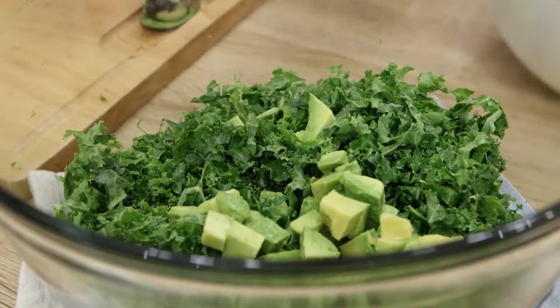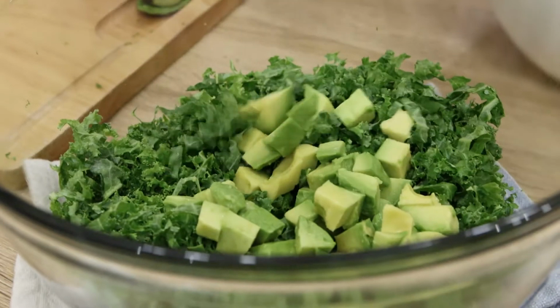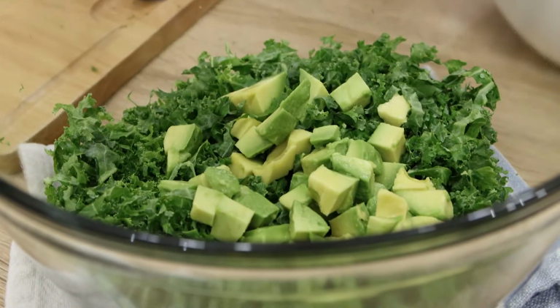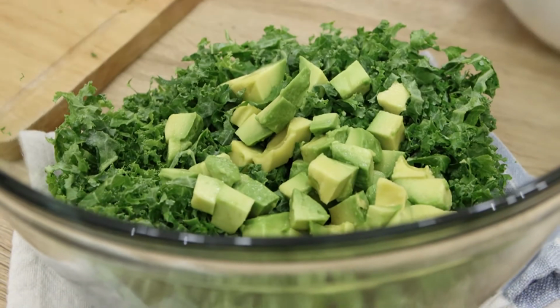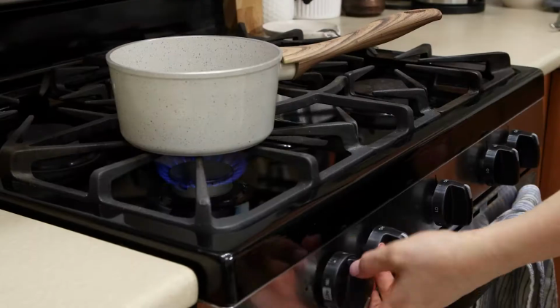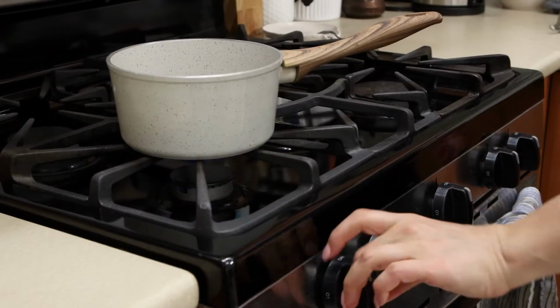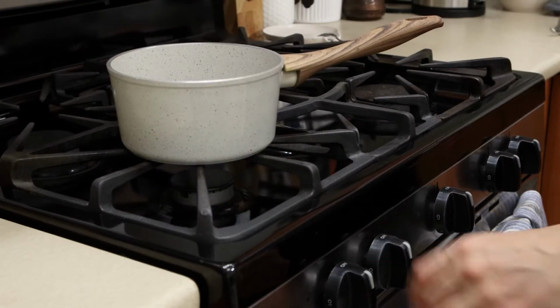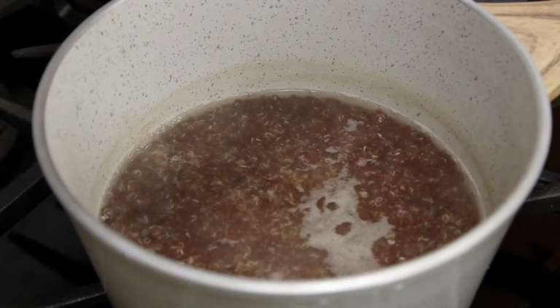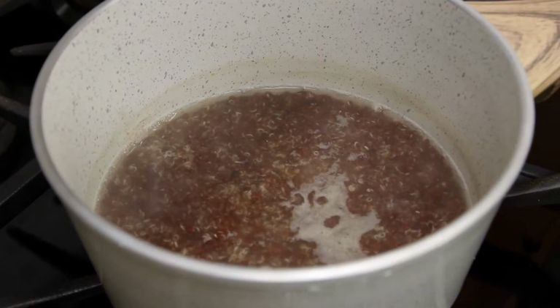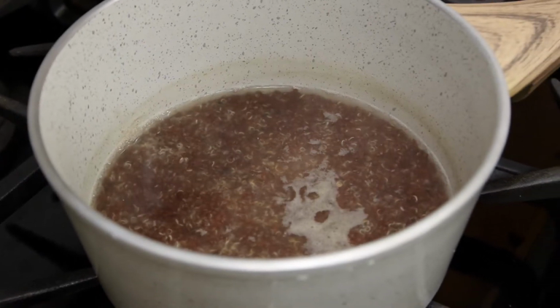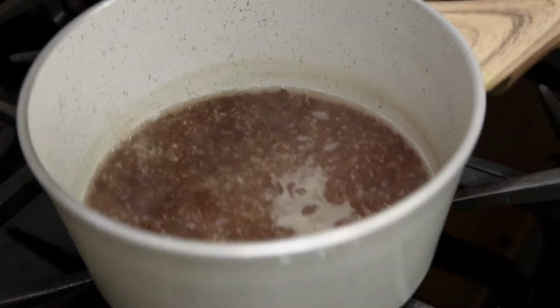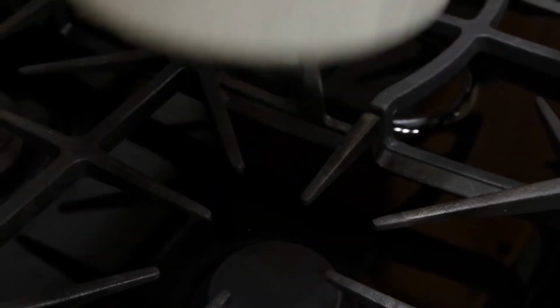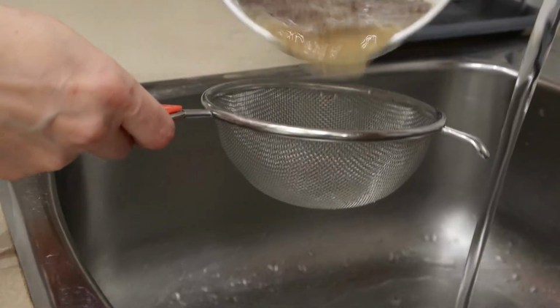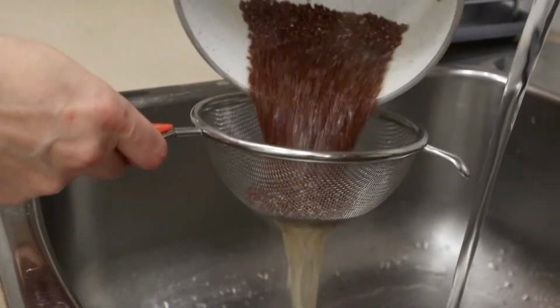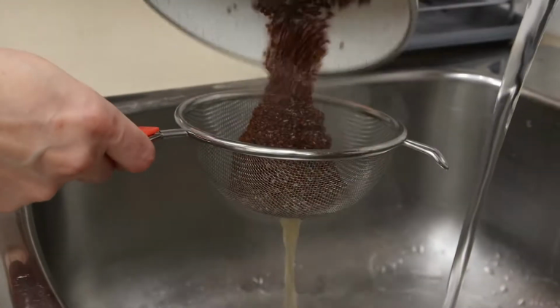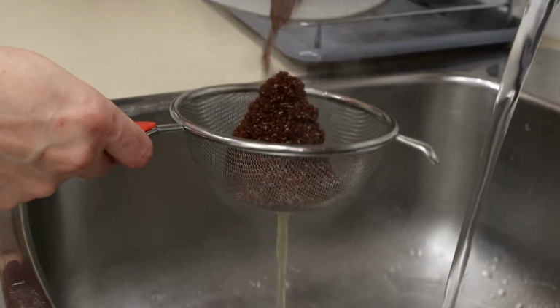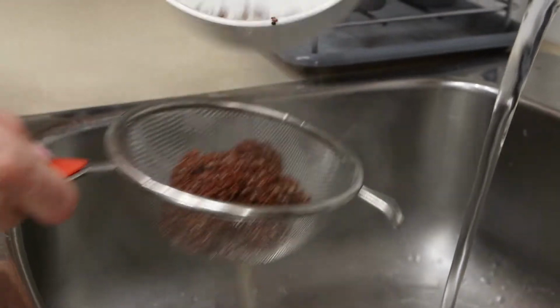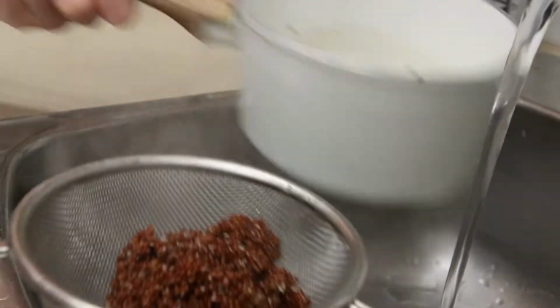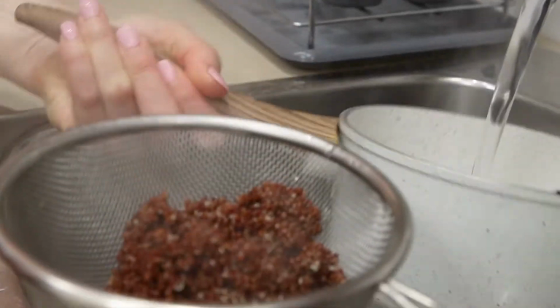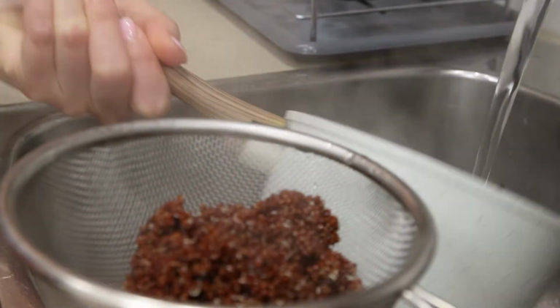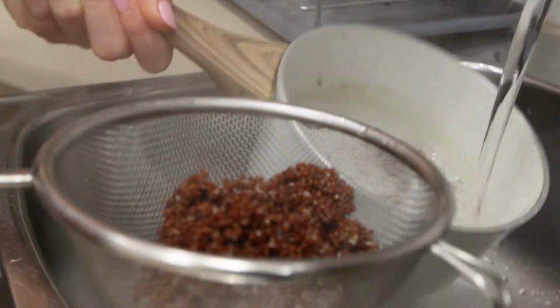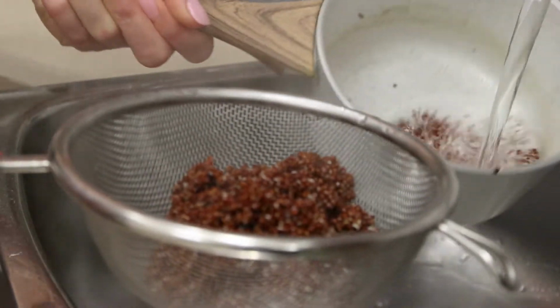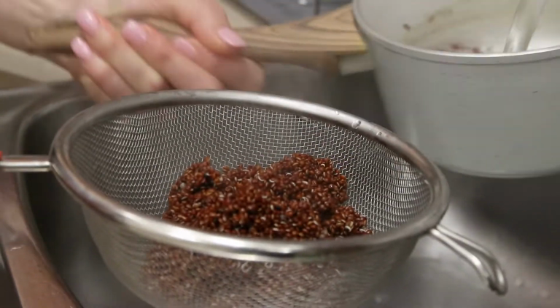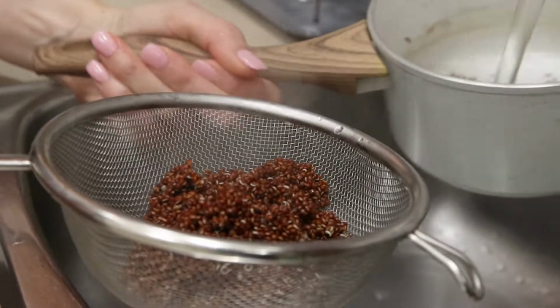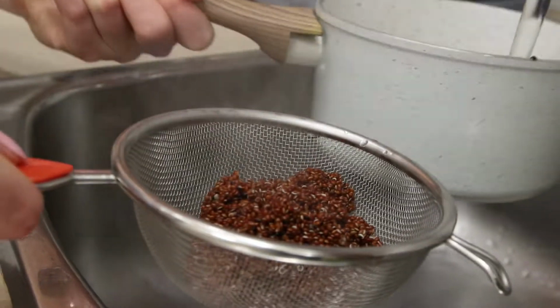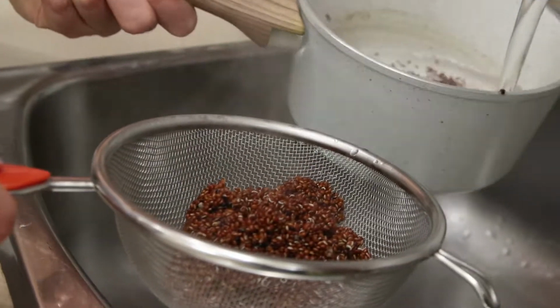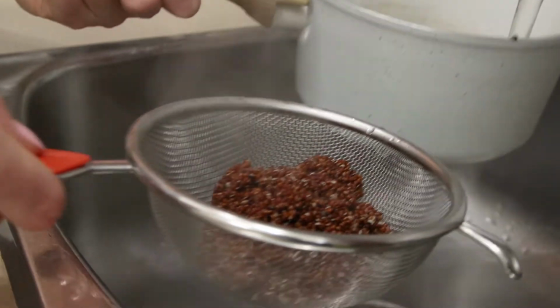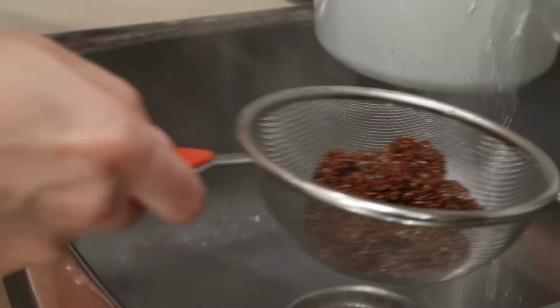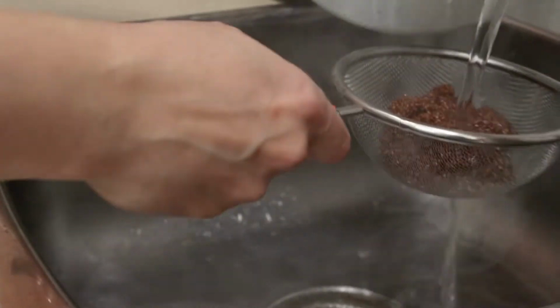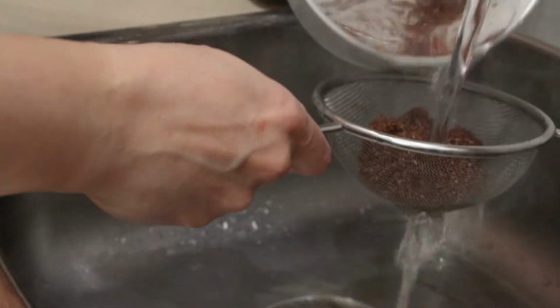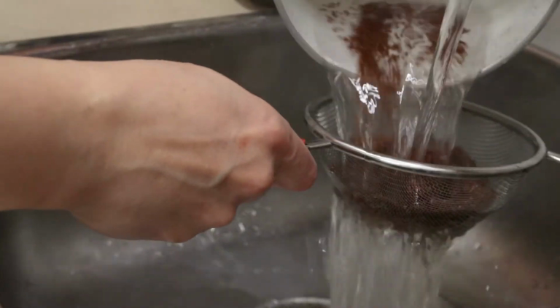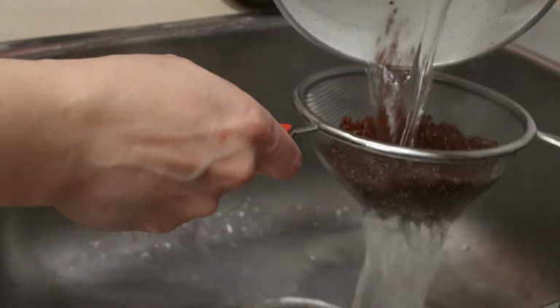Remember, we have the quinoa cooking on the stove. At this point it should be ready. Try to see if it is al dente, then rinse under tap water and let it drain.